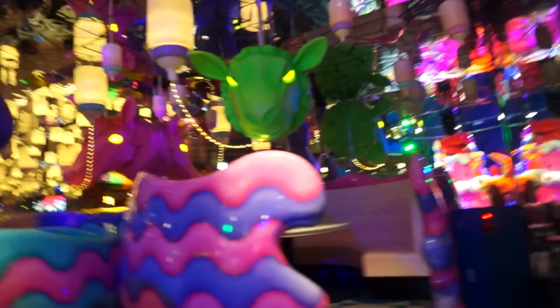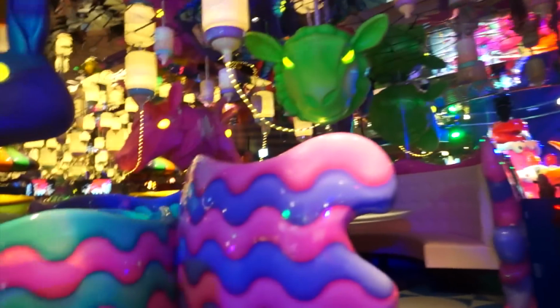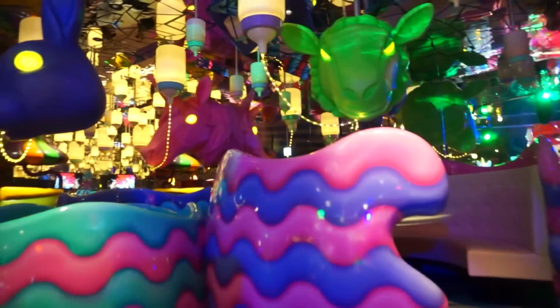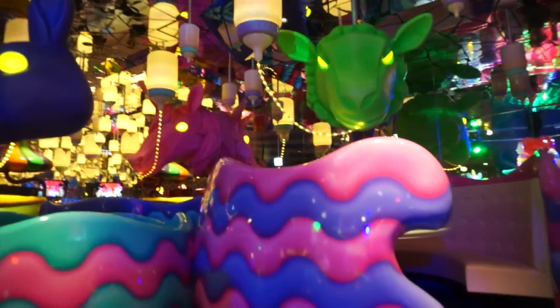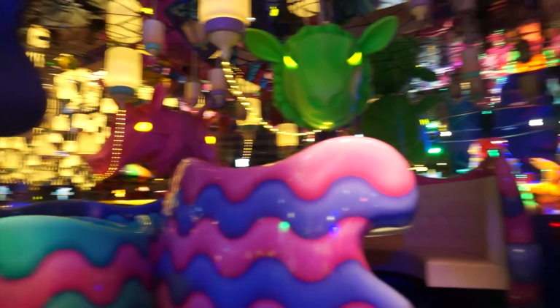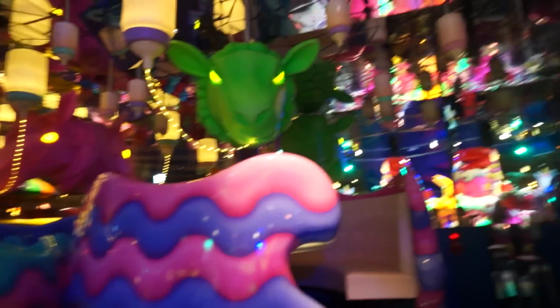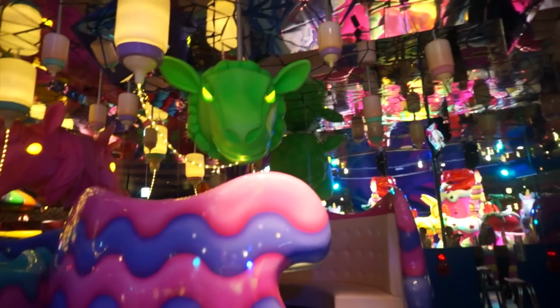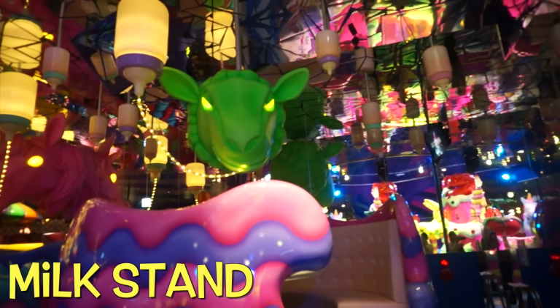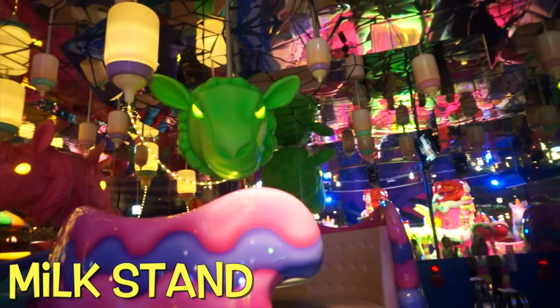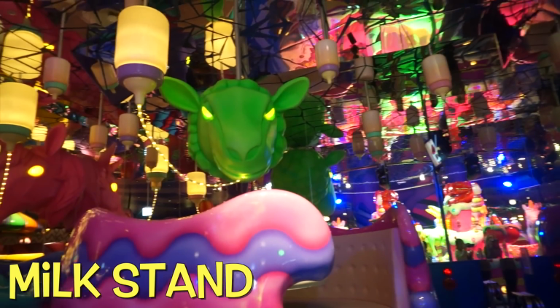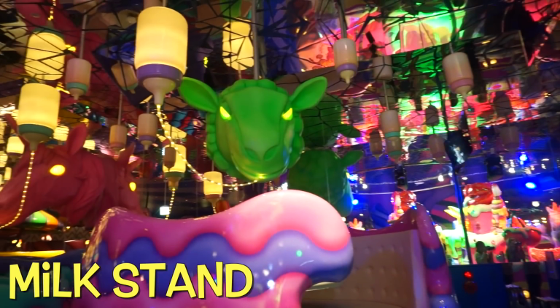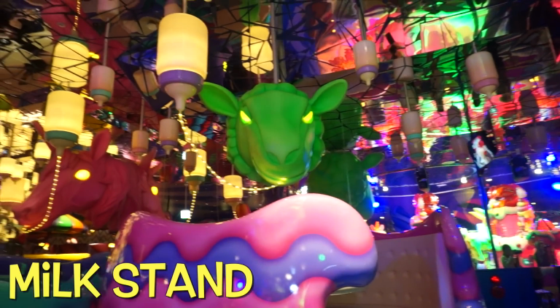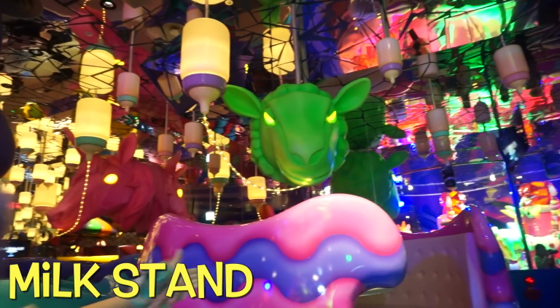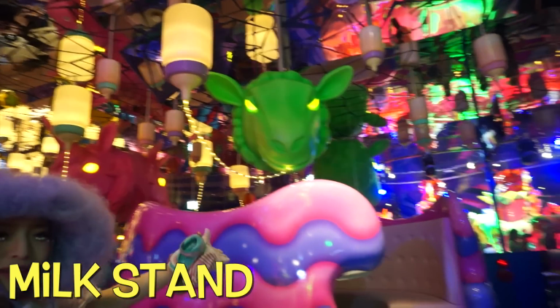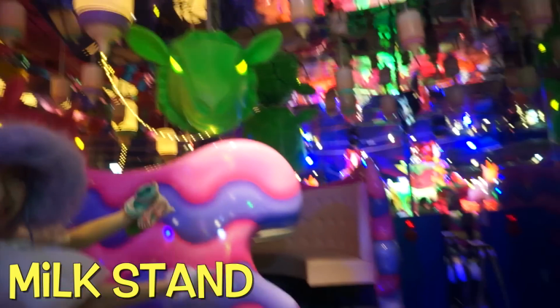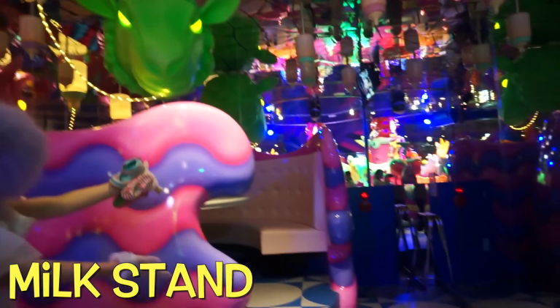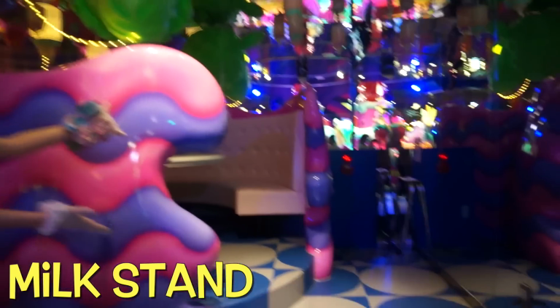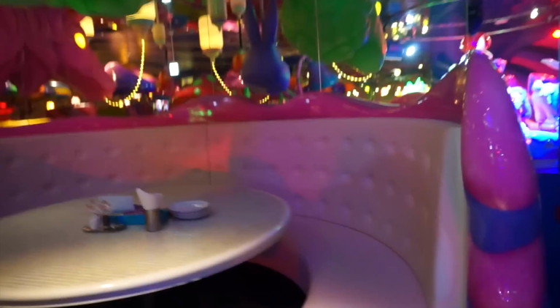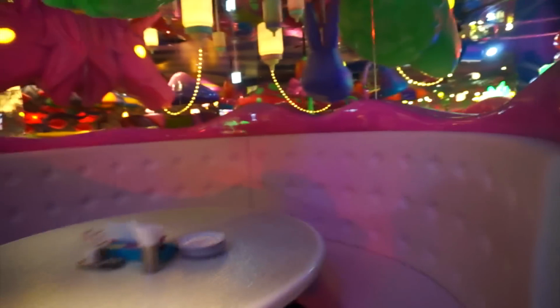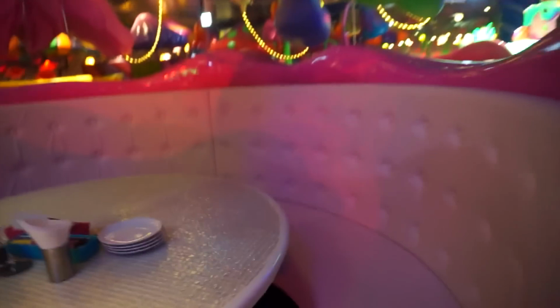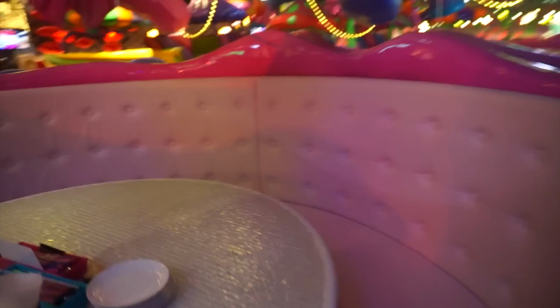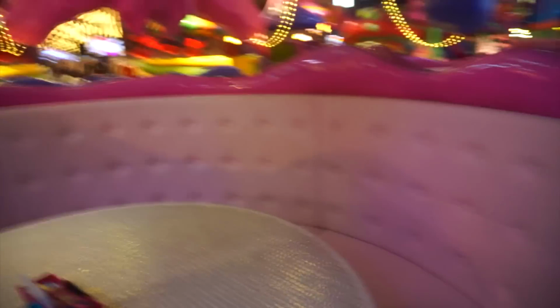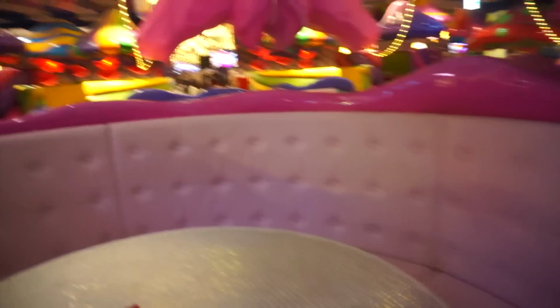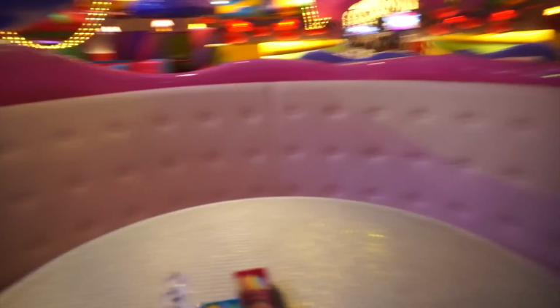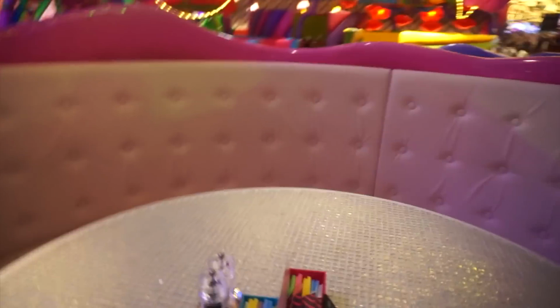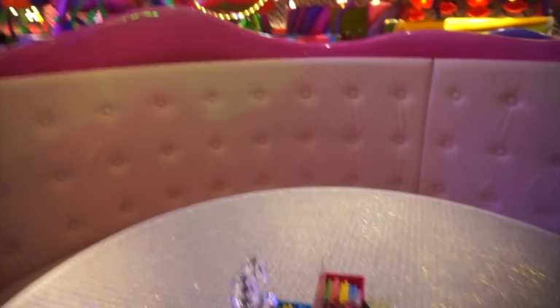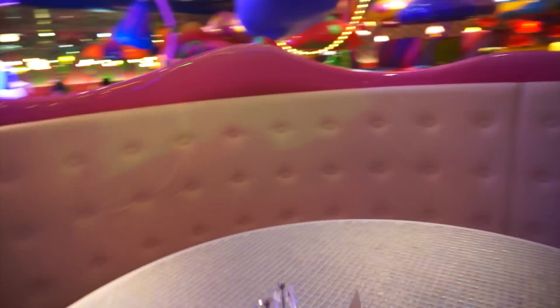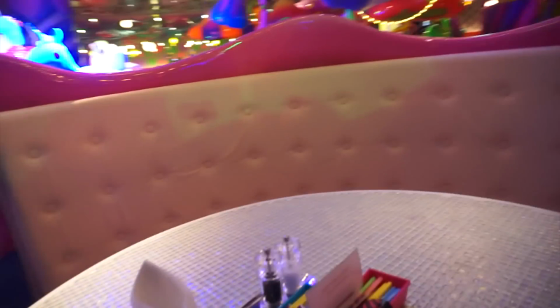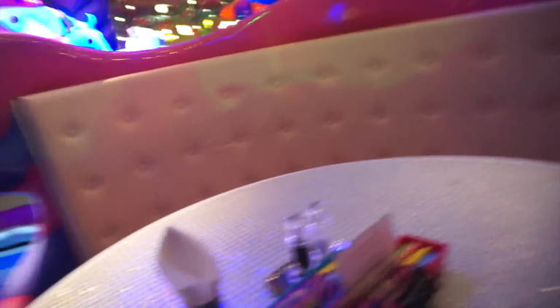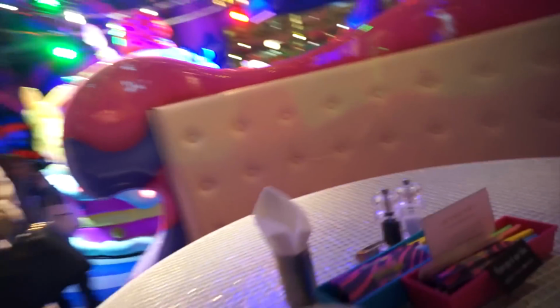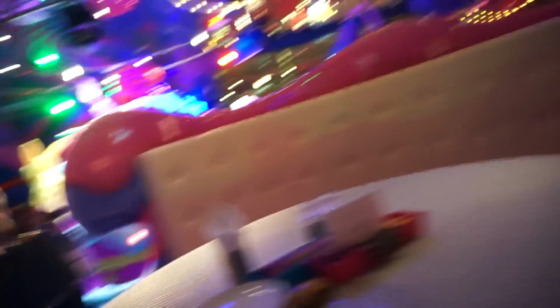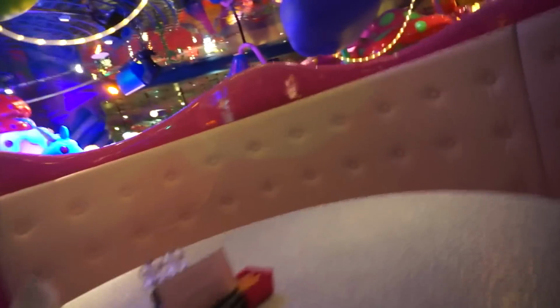Each area of the cafe has a different theme. We are in the milk stand area. They have large spacious seating so that you can bring like eight of your friends and sit comfortably.